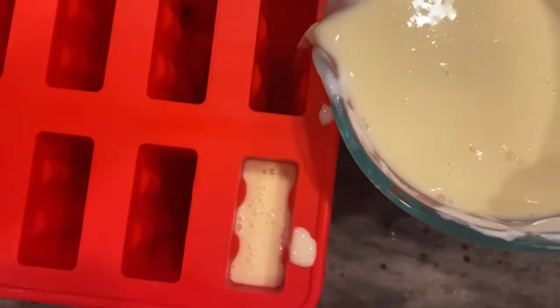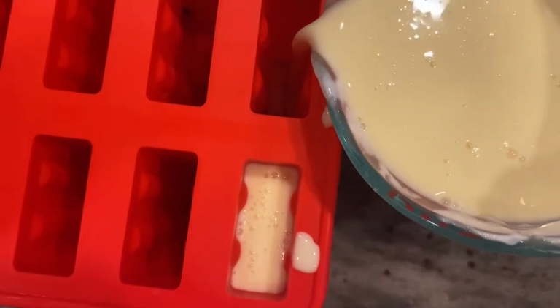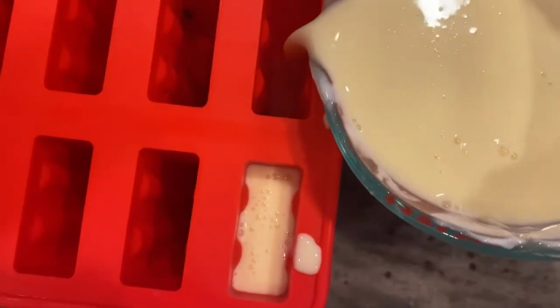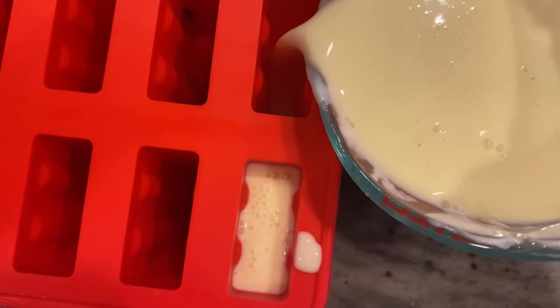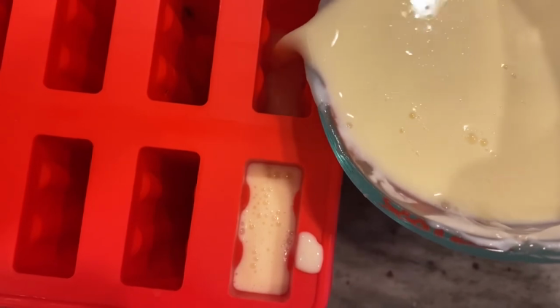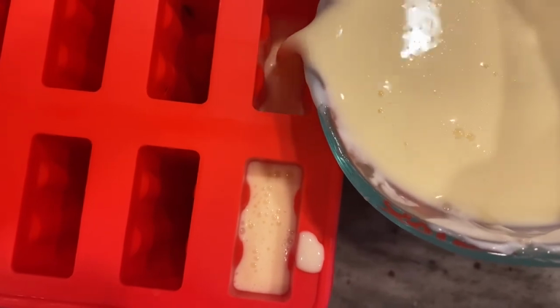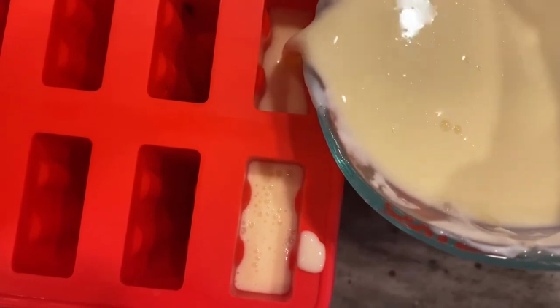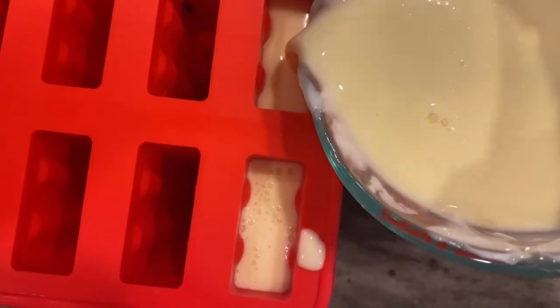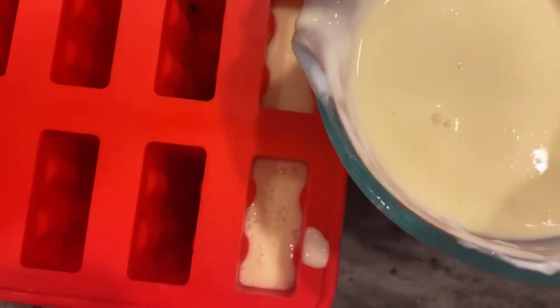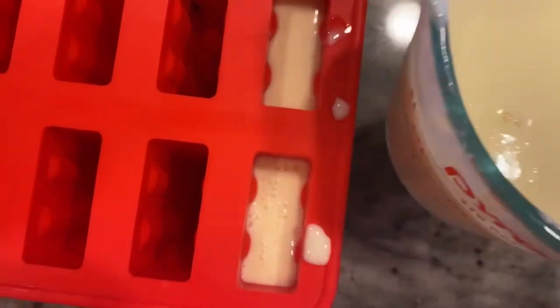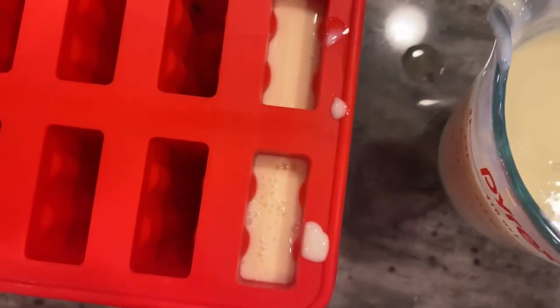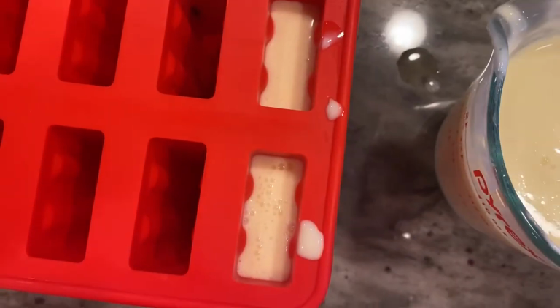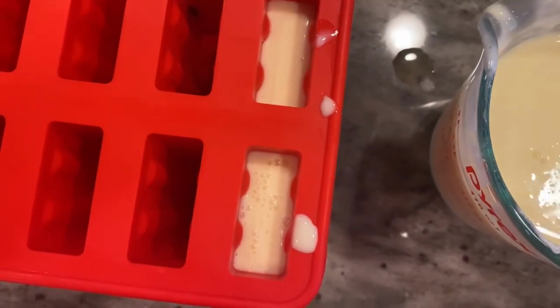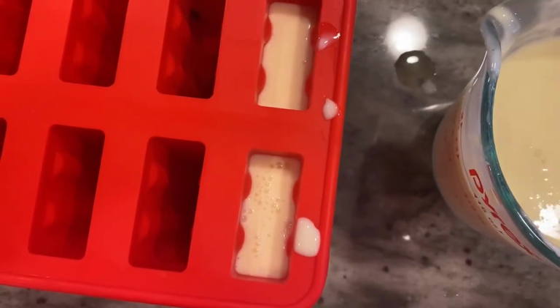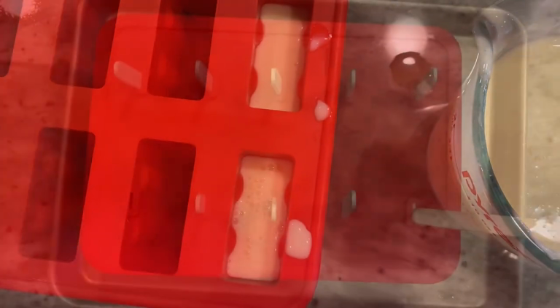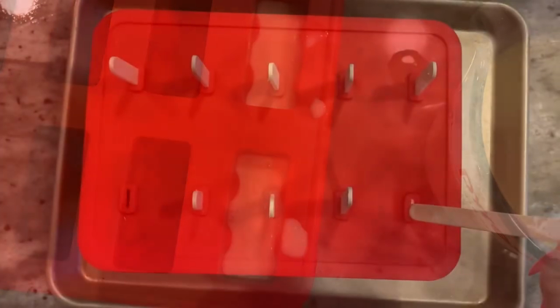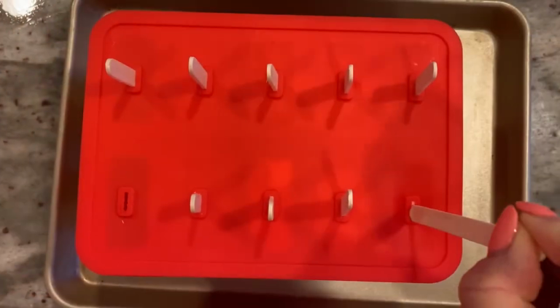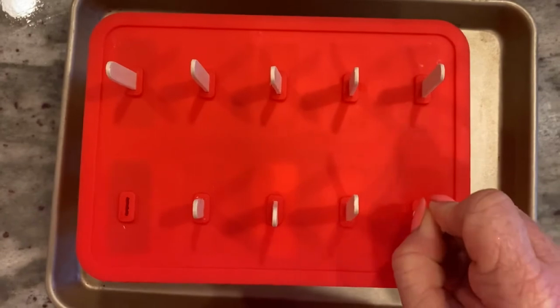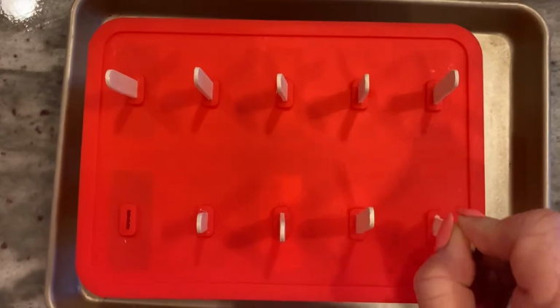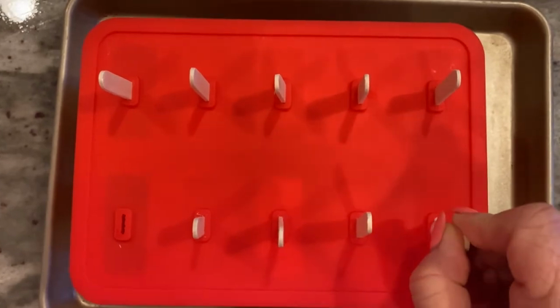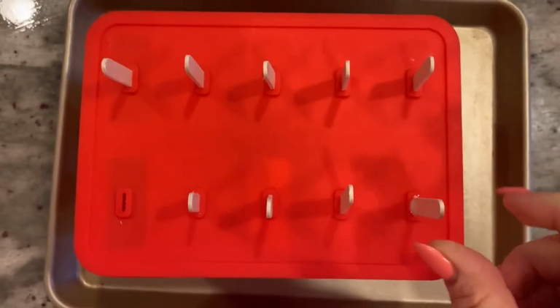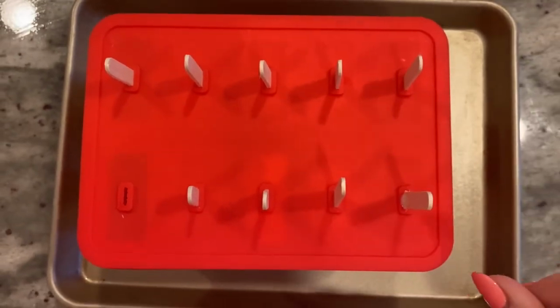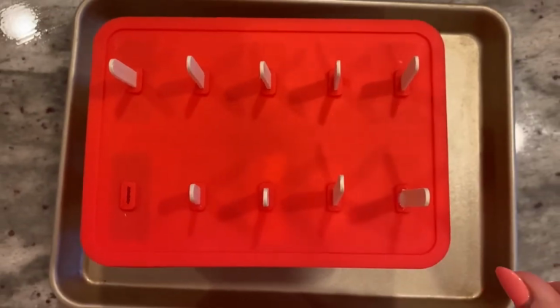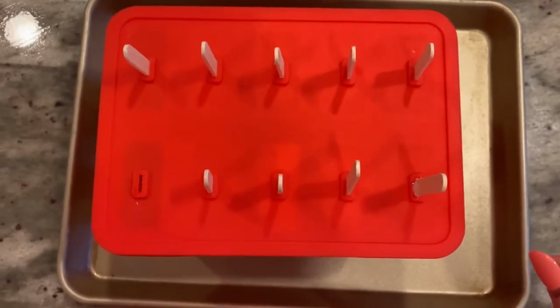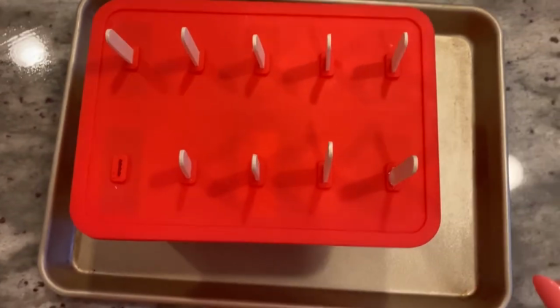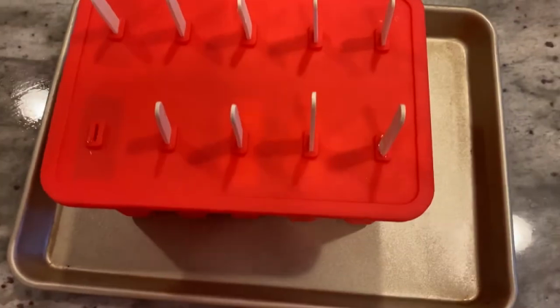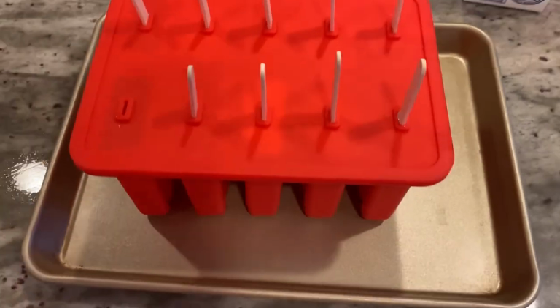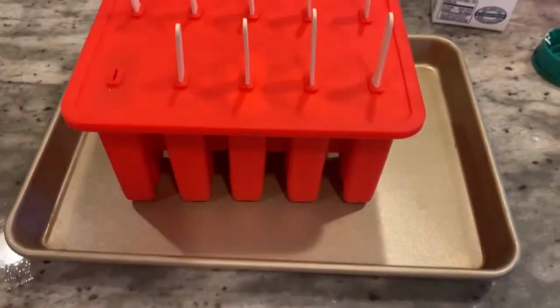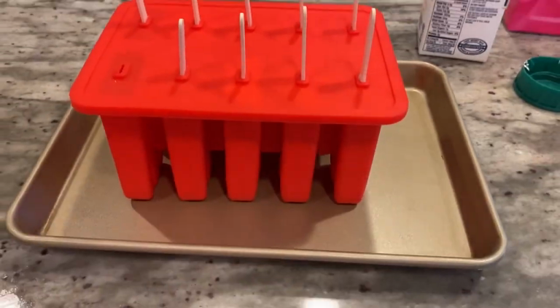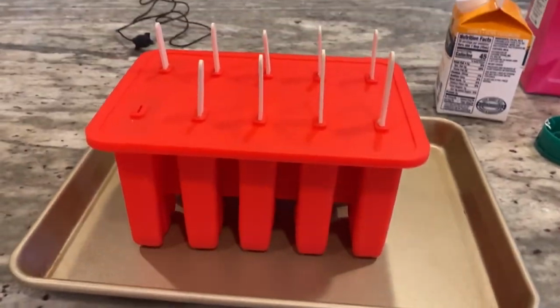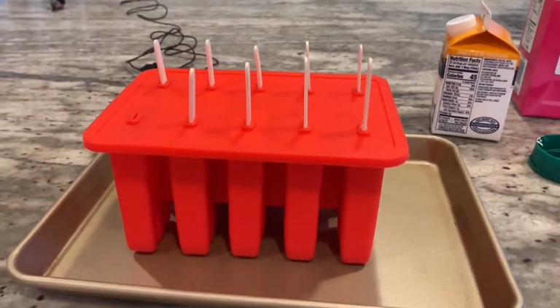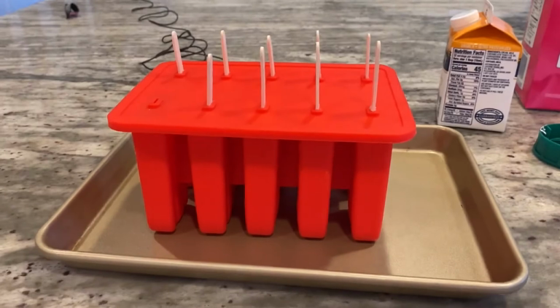Into the molds it goes. I'm gonna add the sticks — 24 hours for perfect popsicles. Last stick in and these are ready for the freezer.